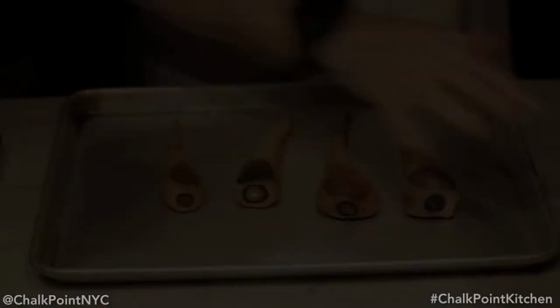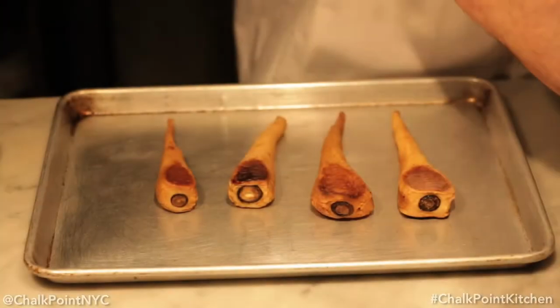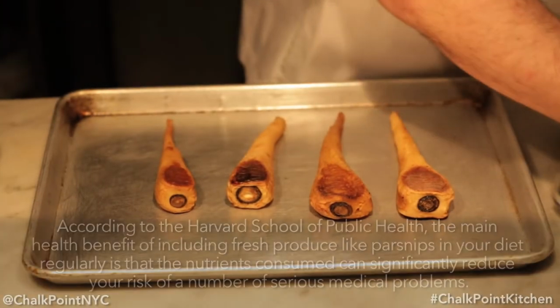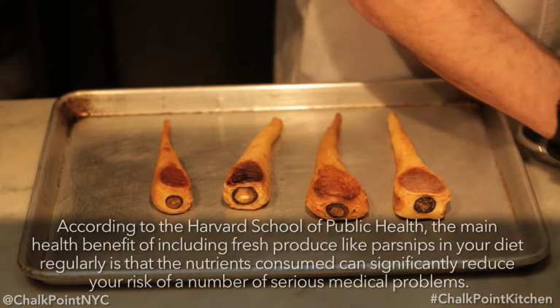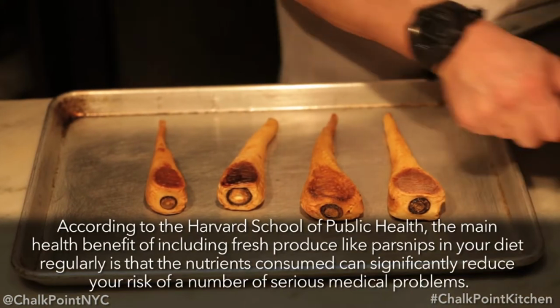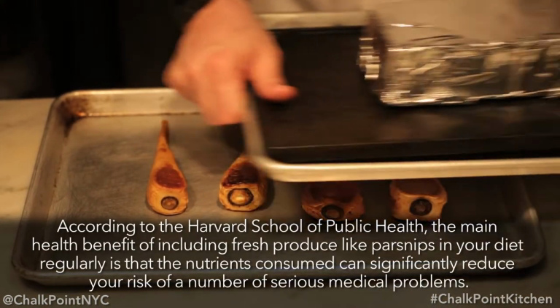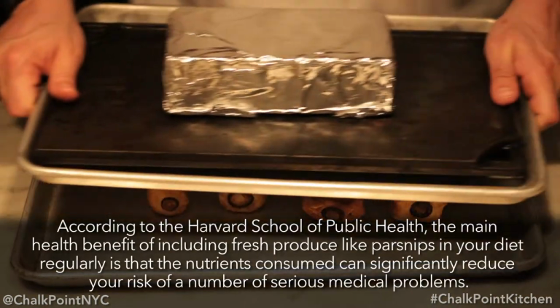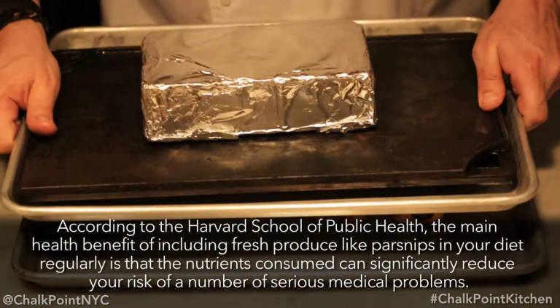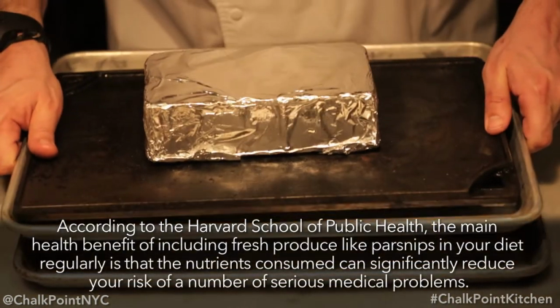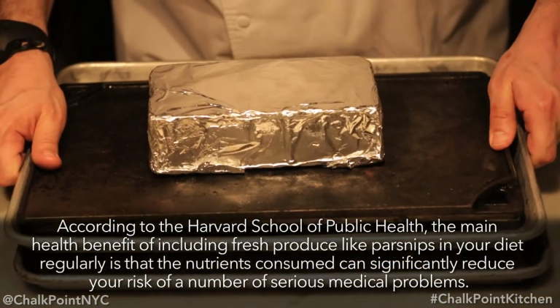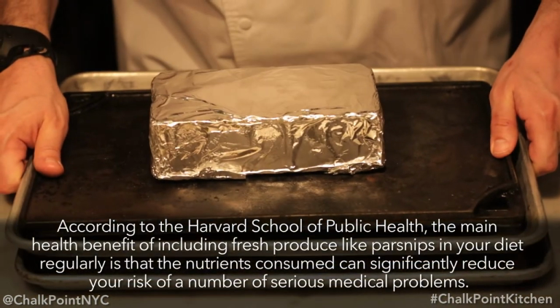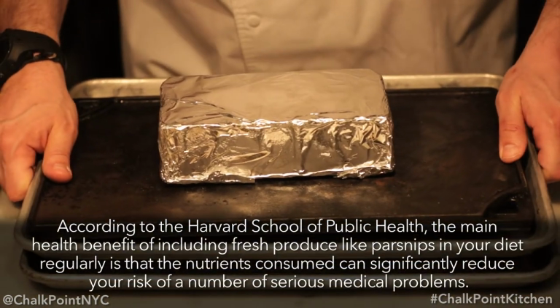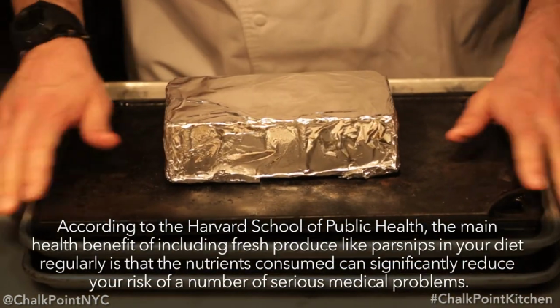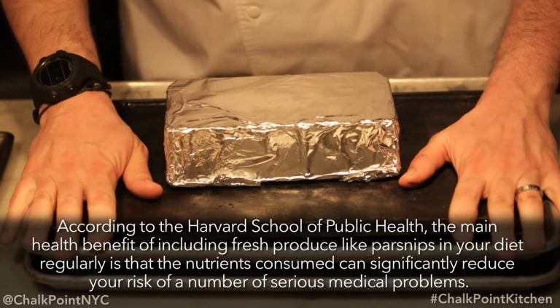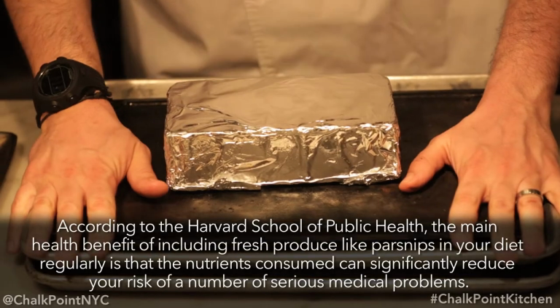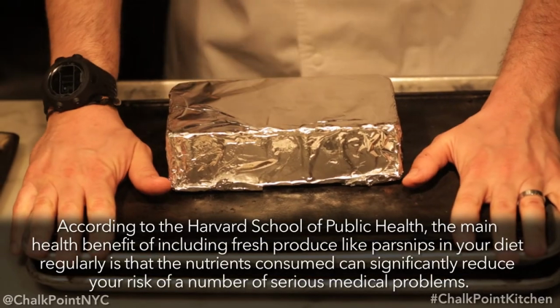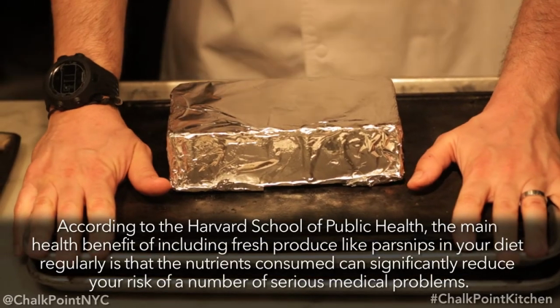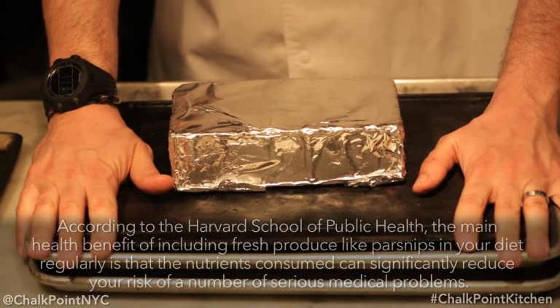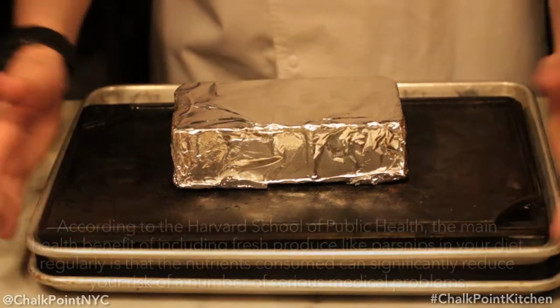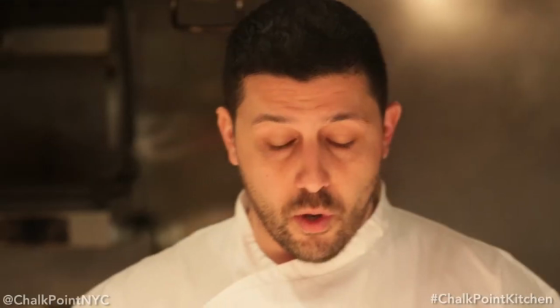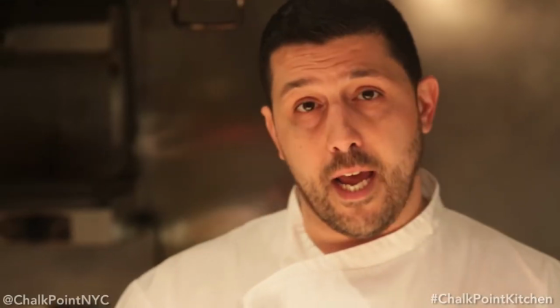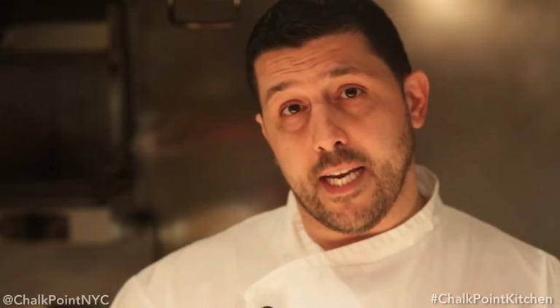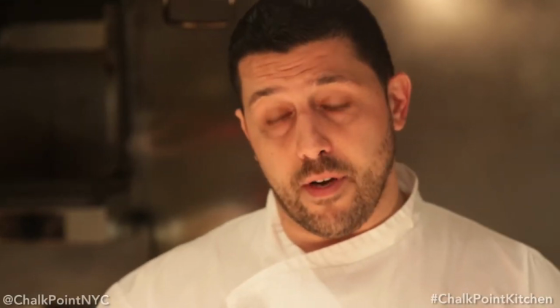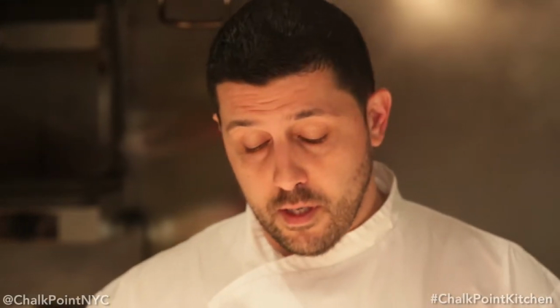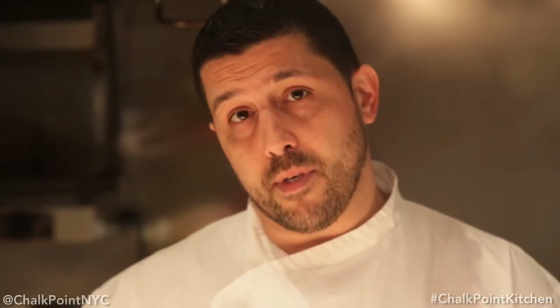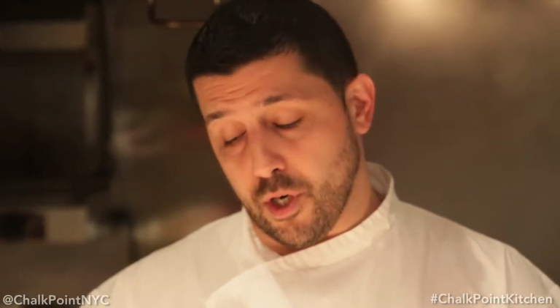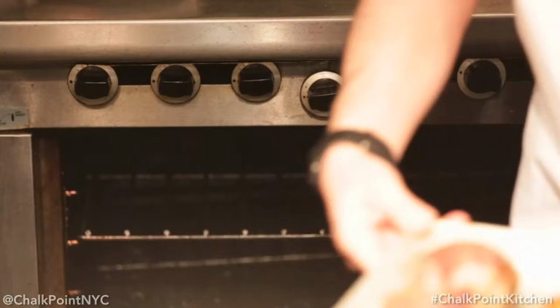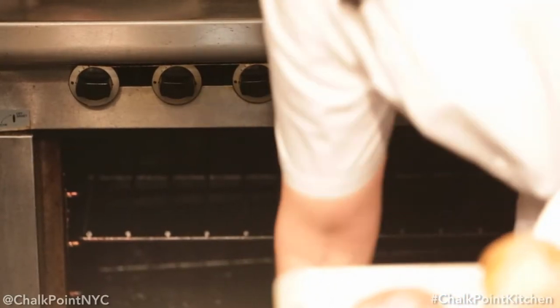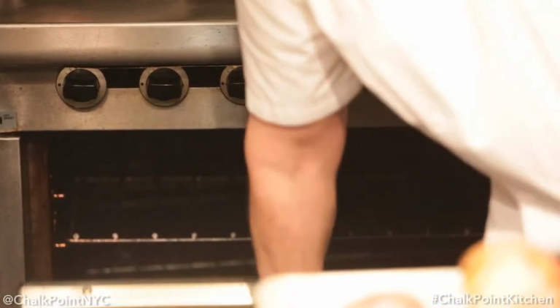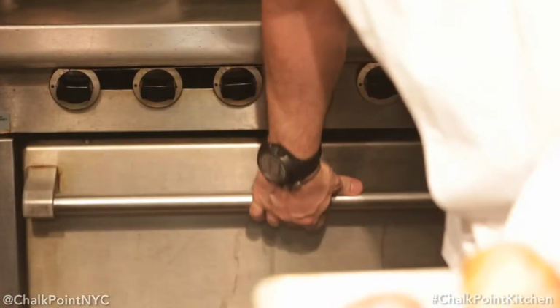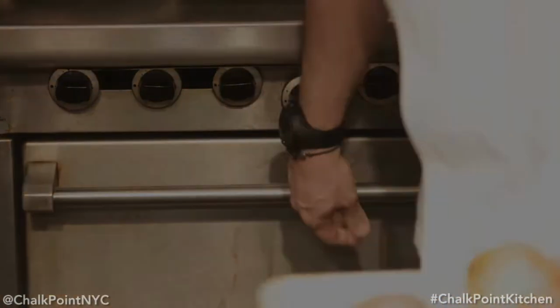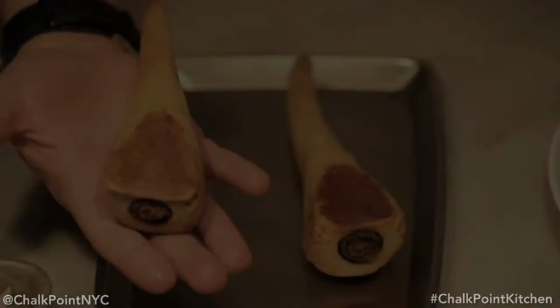Once they're finished poaching, you're going to lay them on a sheet tray and you're going to weight them. I suggest something heavy like a brick. So once again, back in the oven at the same temperature, about 350 degrees, for about another hour.